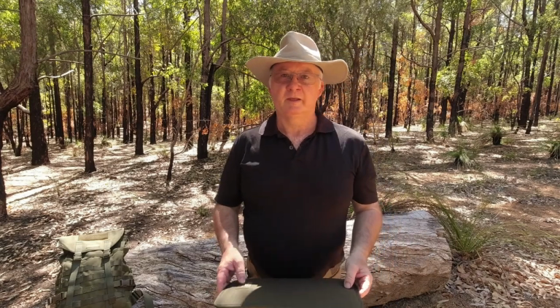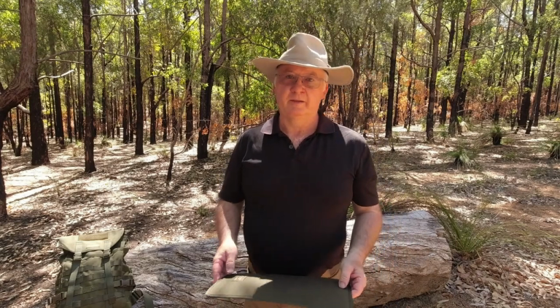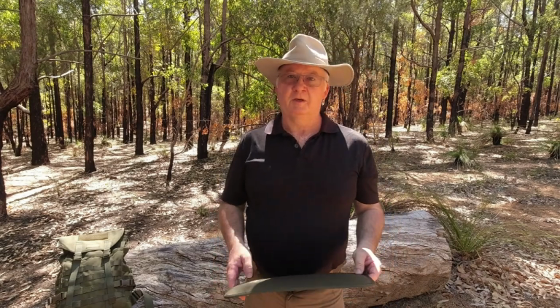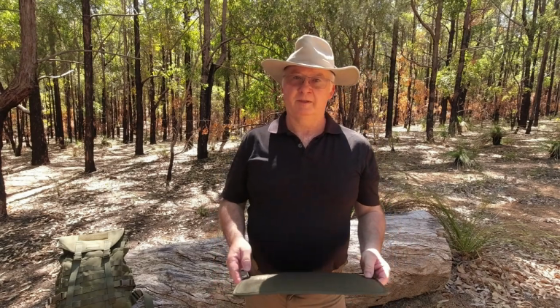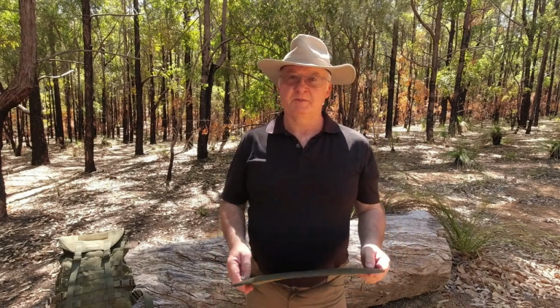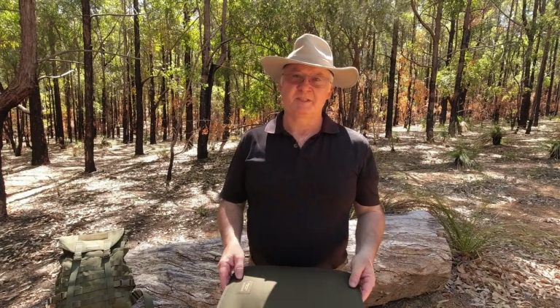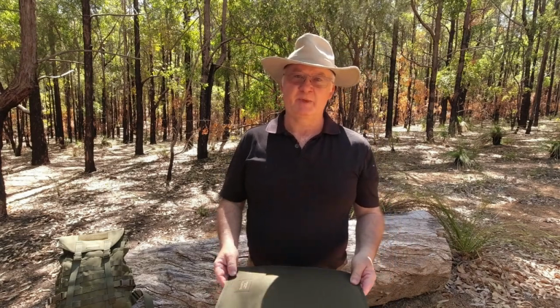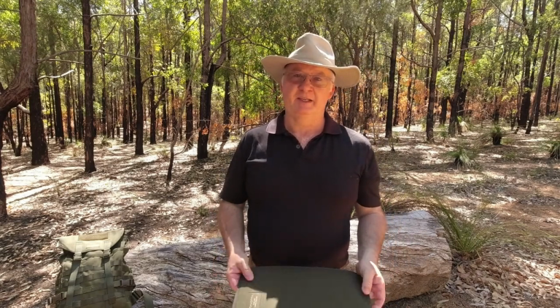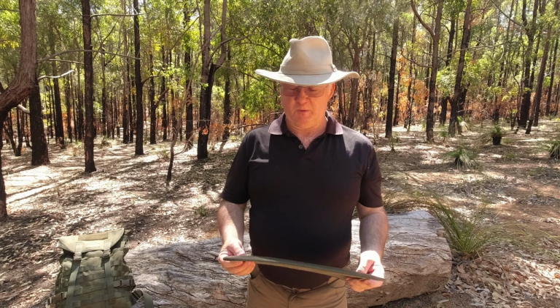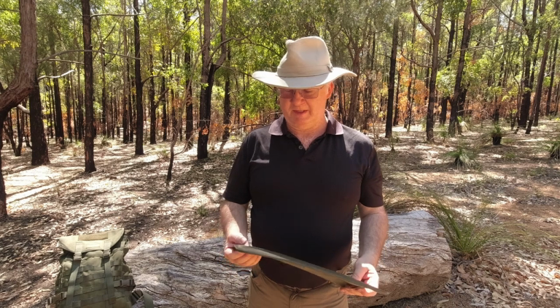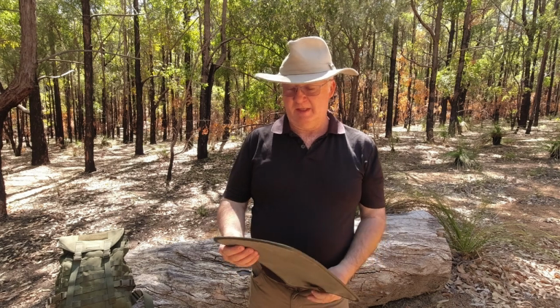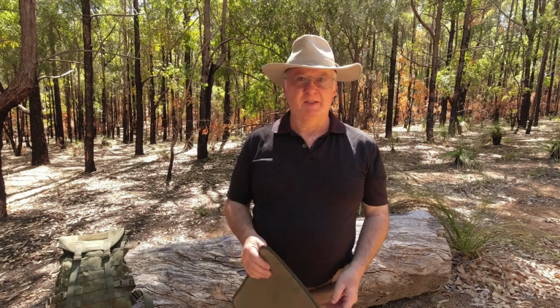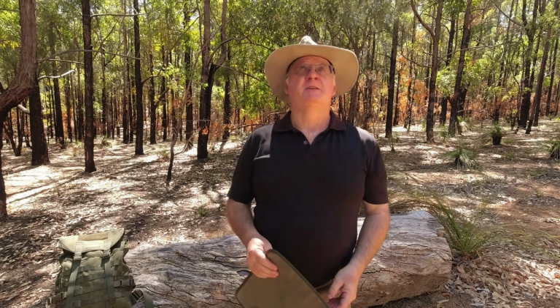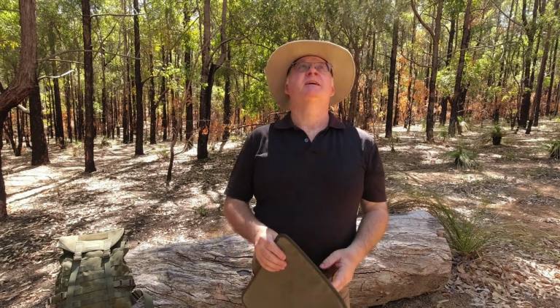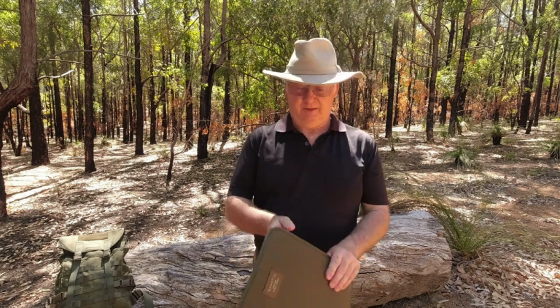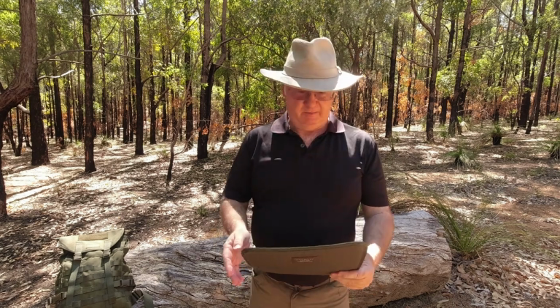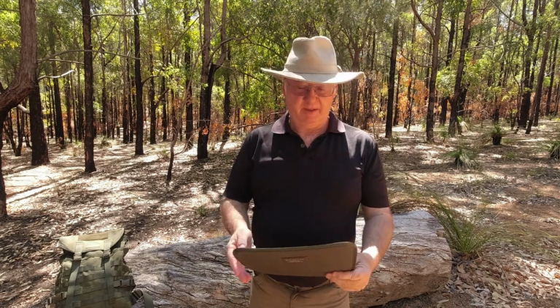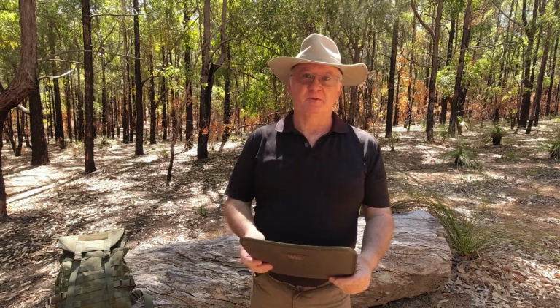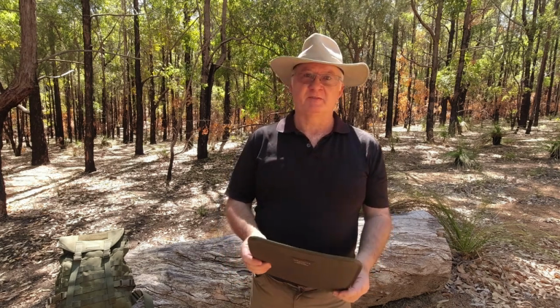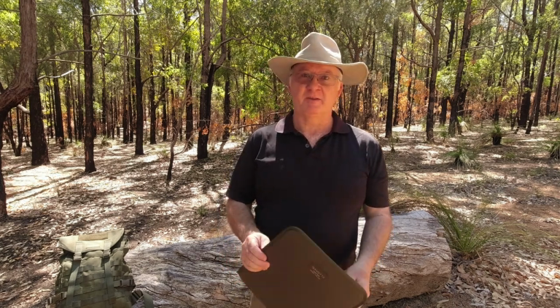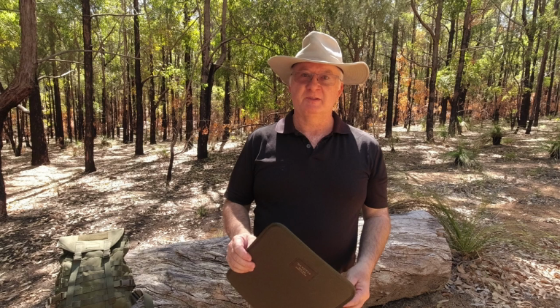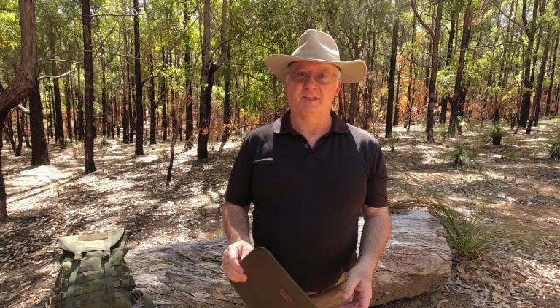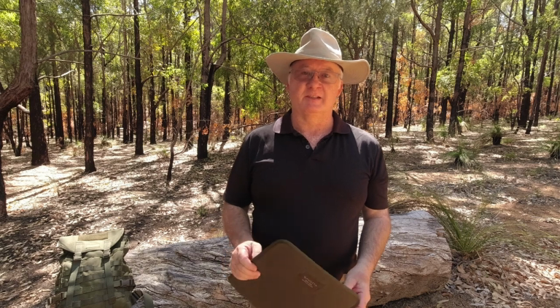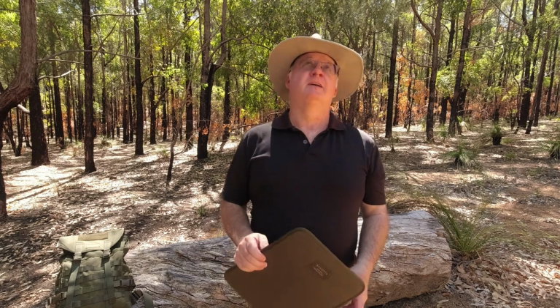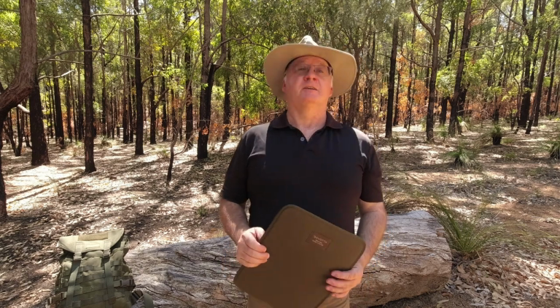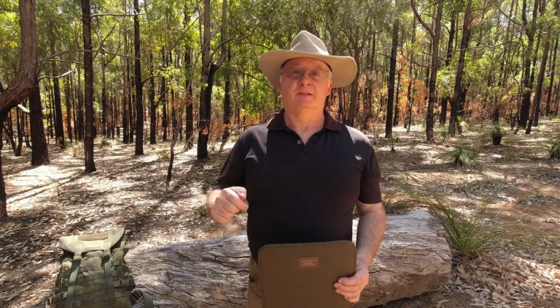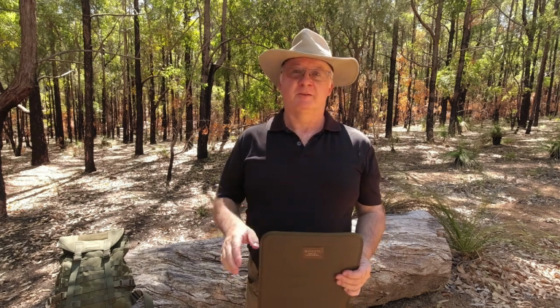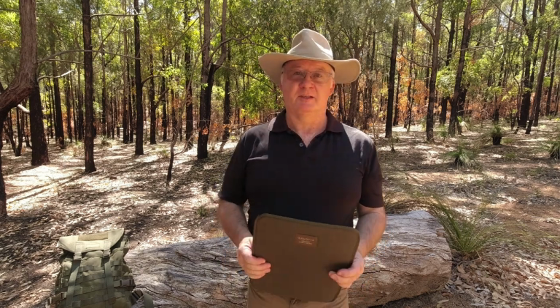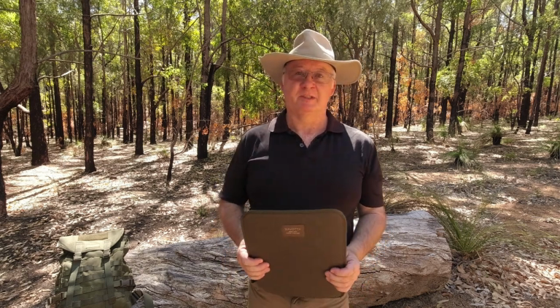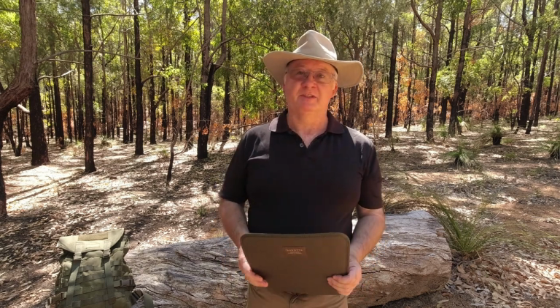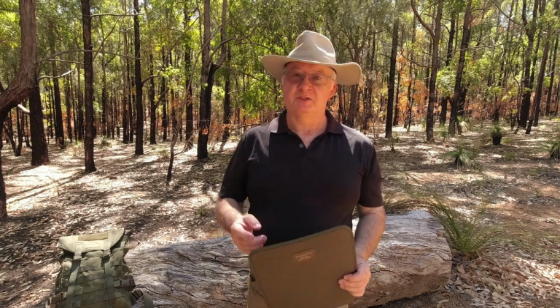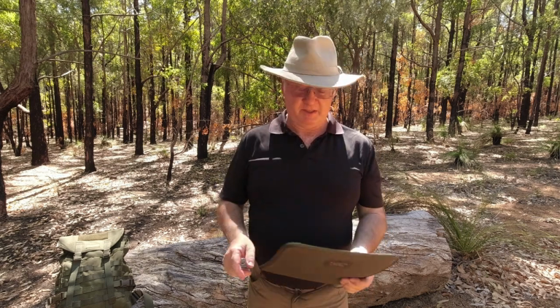G'day, I'm Clive and welcome to CDP Outdoors. It's a lovely sunny day here — the temperature is forecast for about 32 degrees centigrade, so I've stopped here in the shade to show you this.